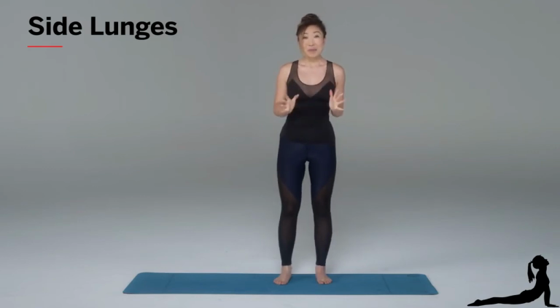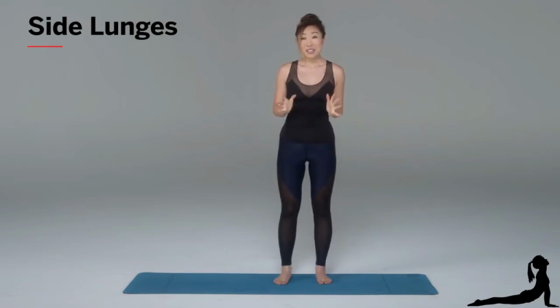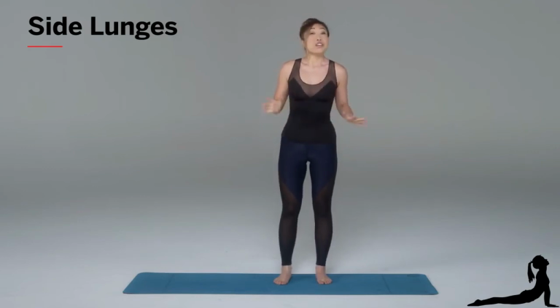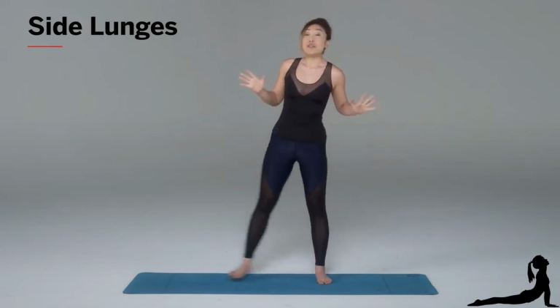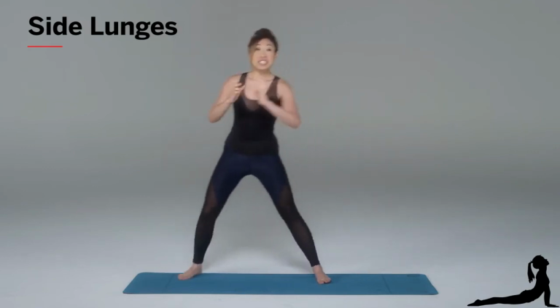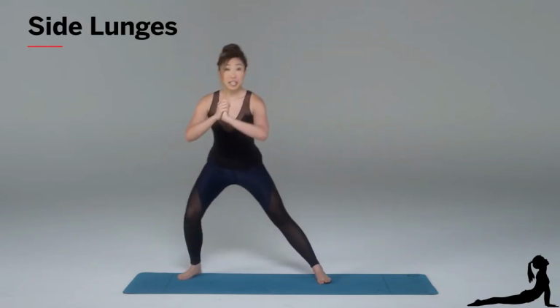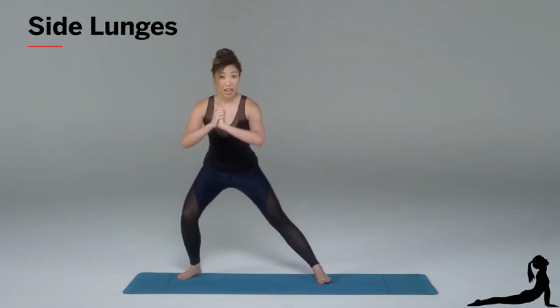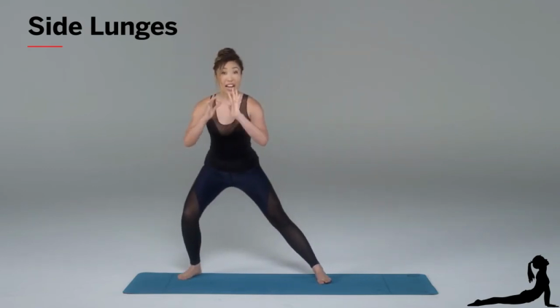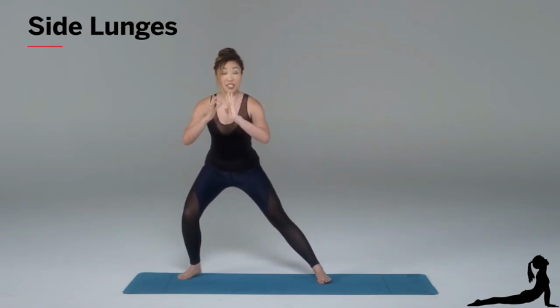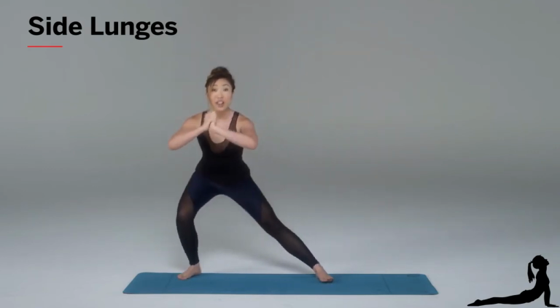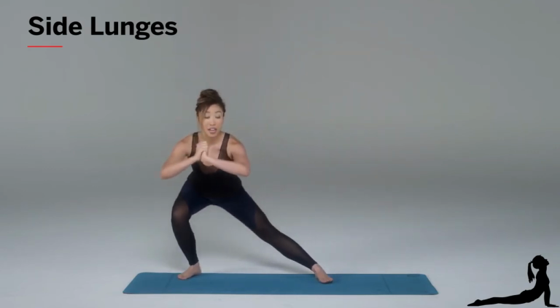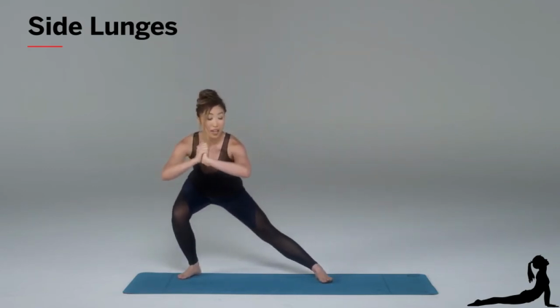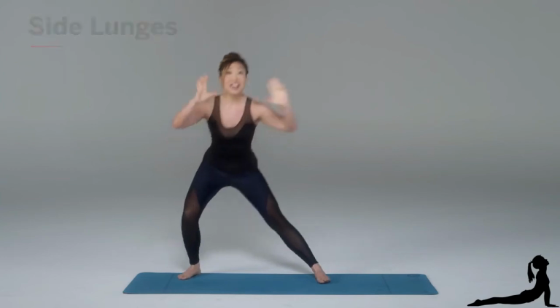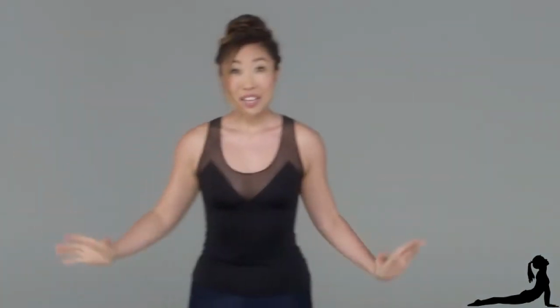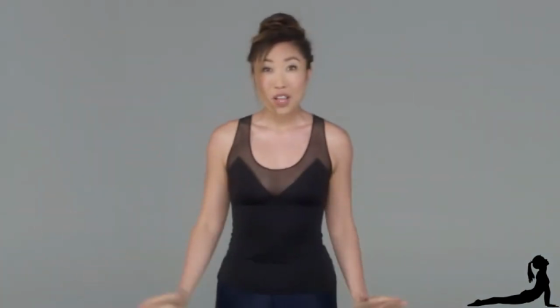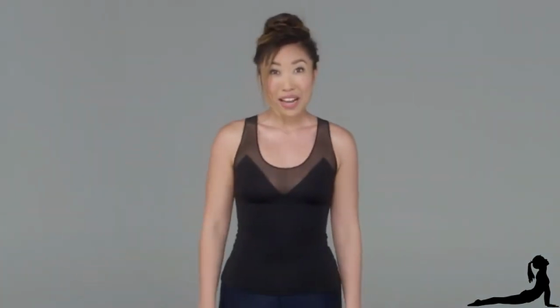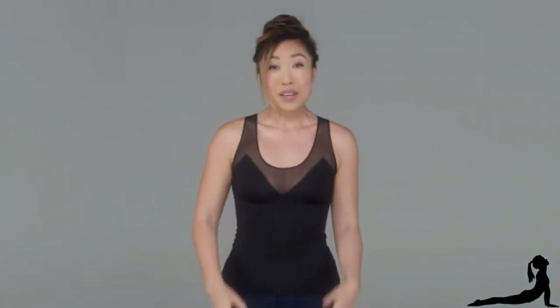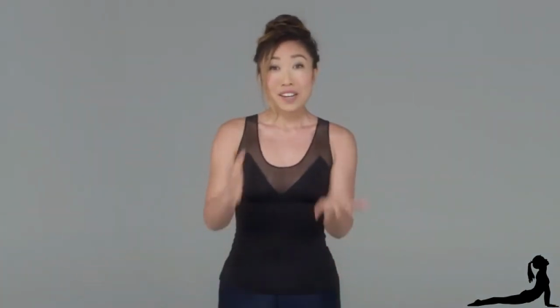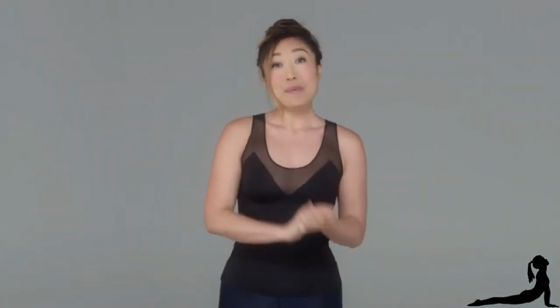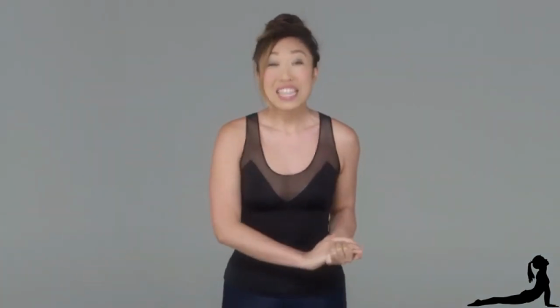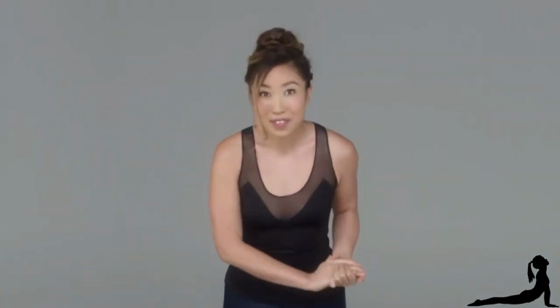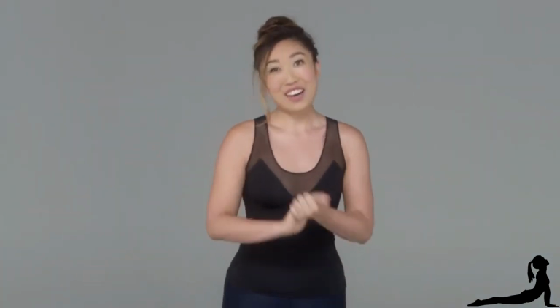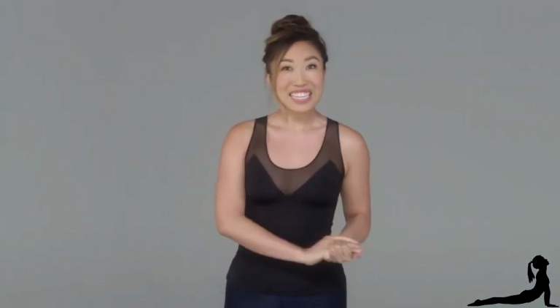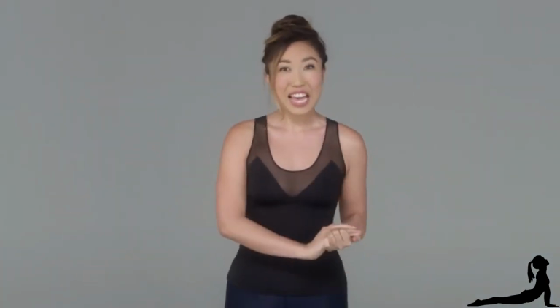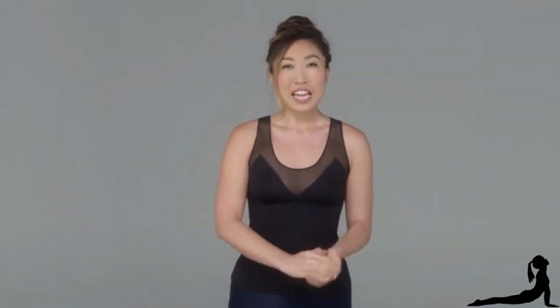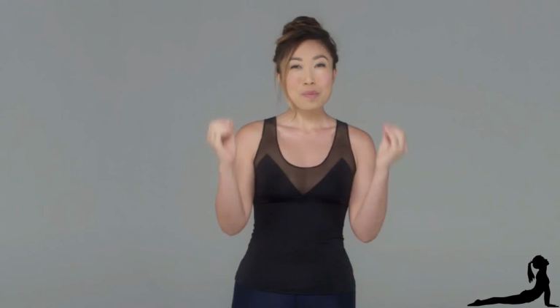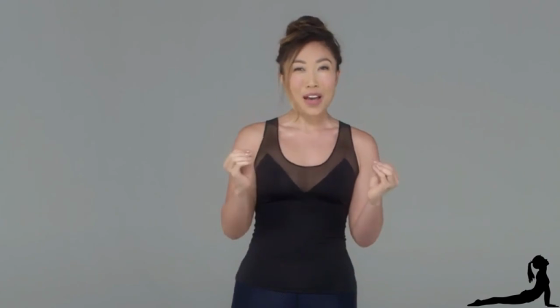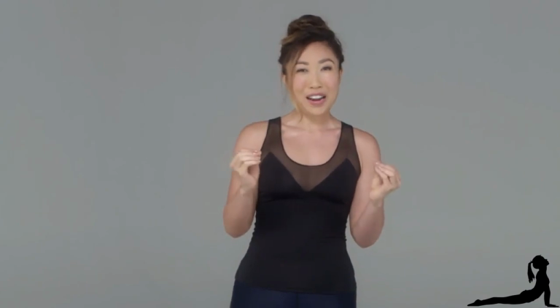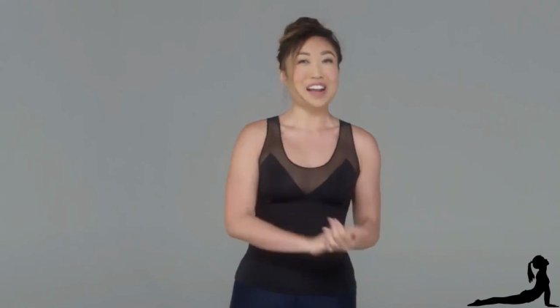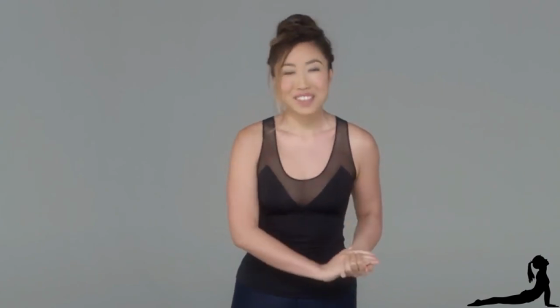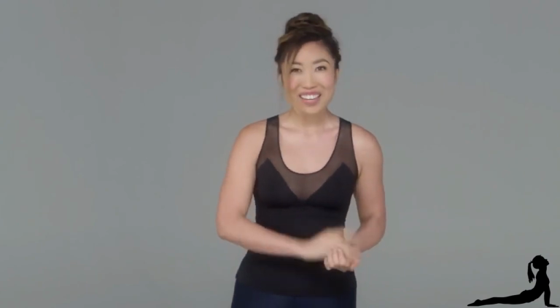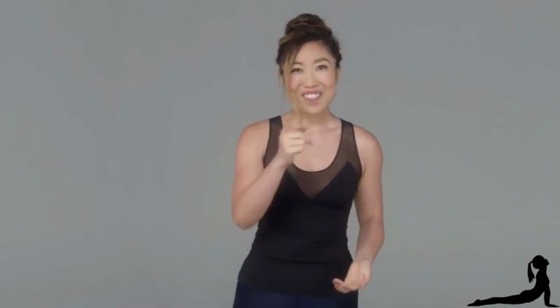So beginners, you probably want to just stay a little bit higher. As you get stronger, you can come low and lift all the way back up. Try about 10 to 15 on each leg and you will be on fire. You're absolutely gonna love it. Have fun.